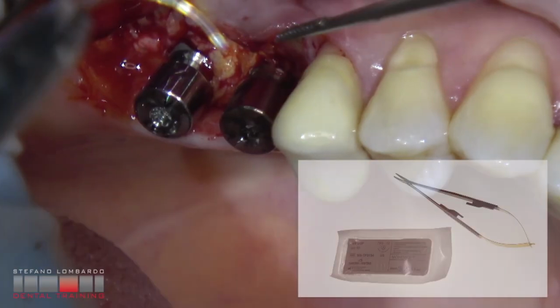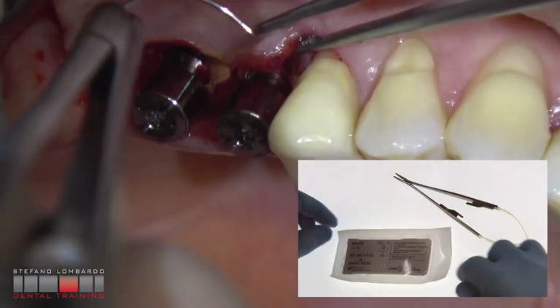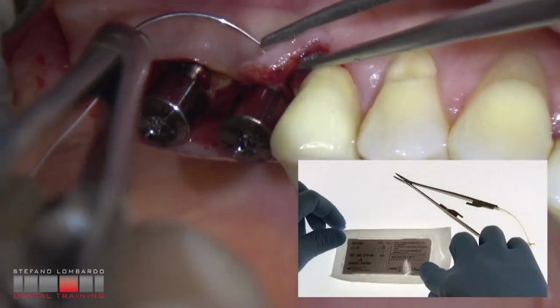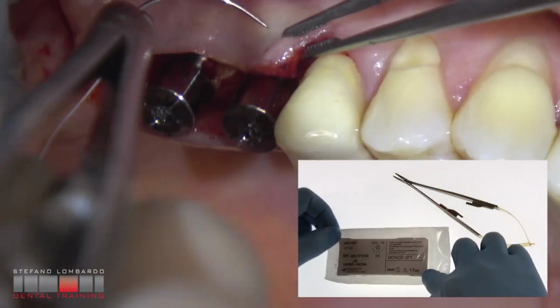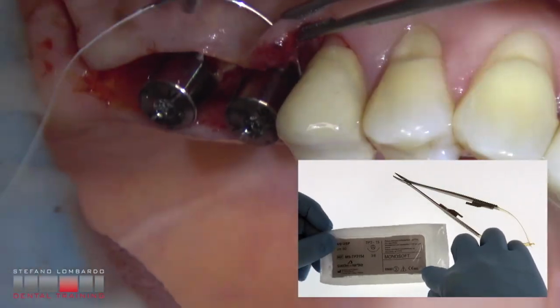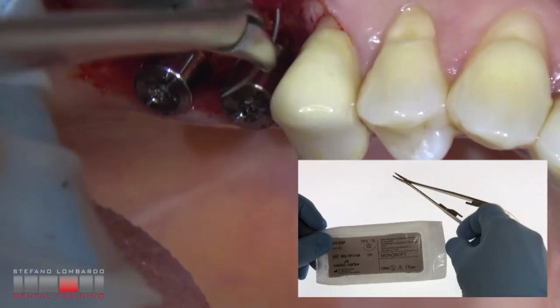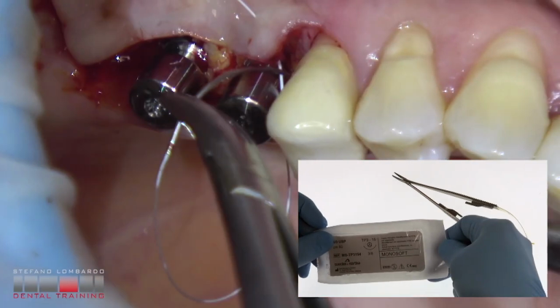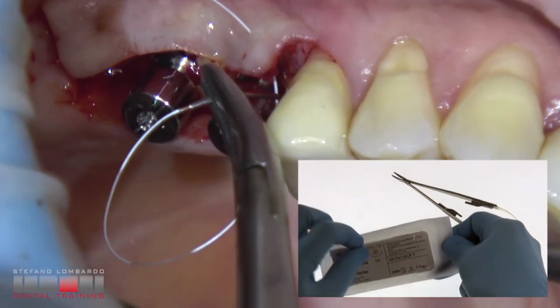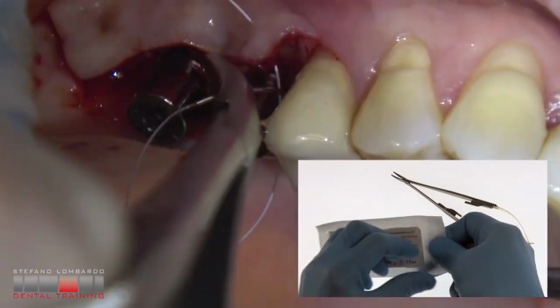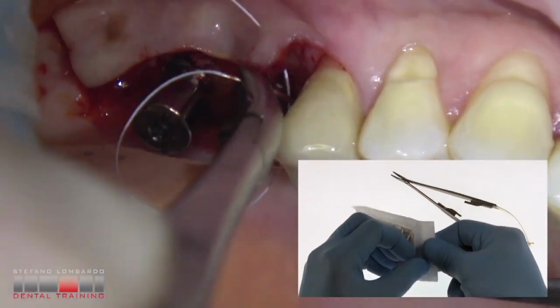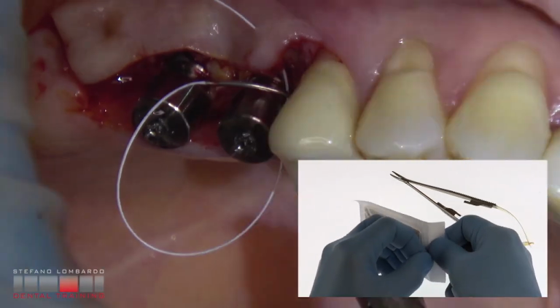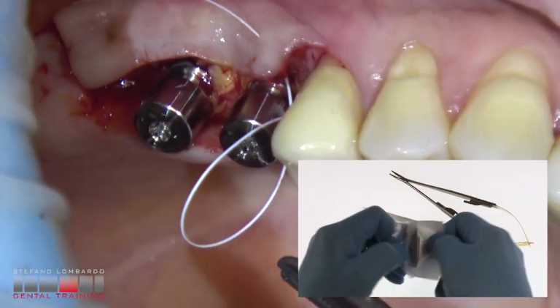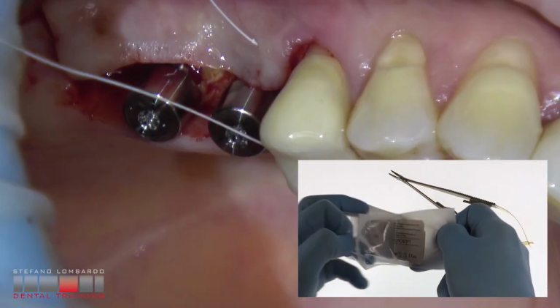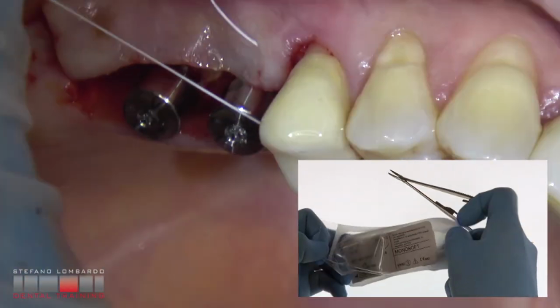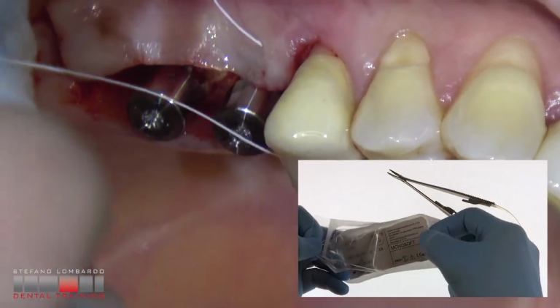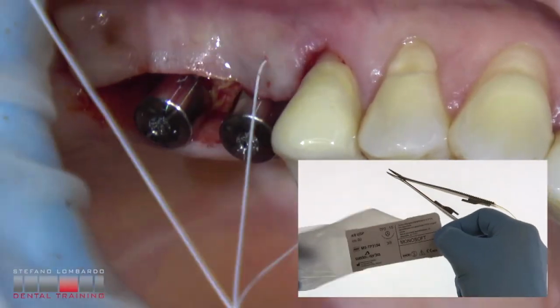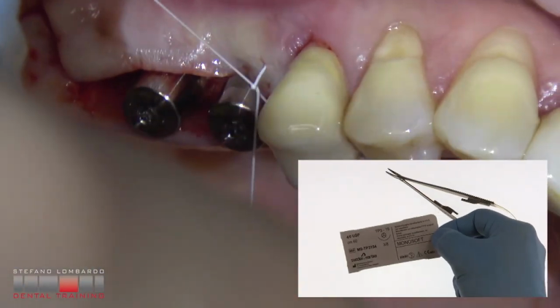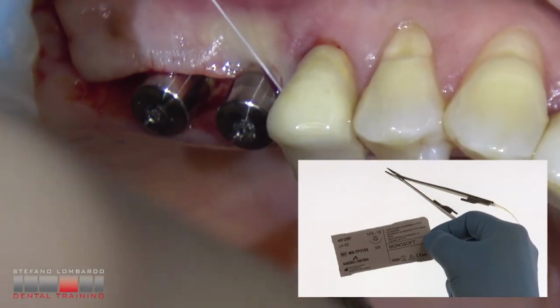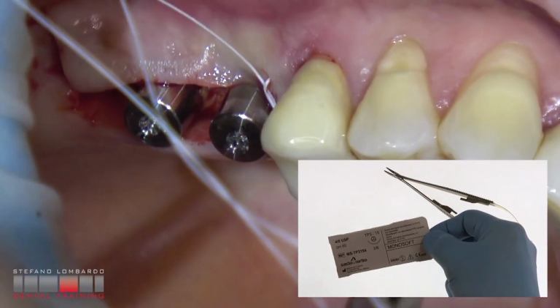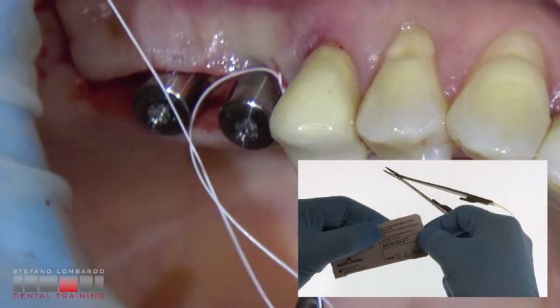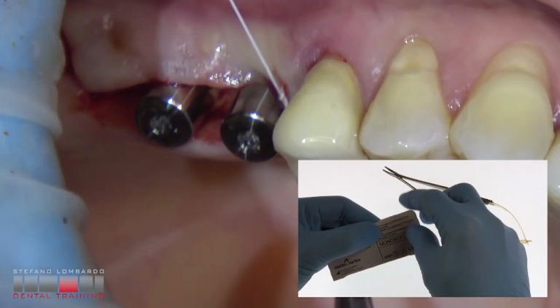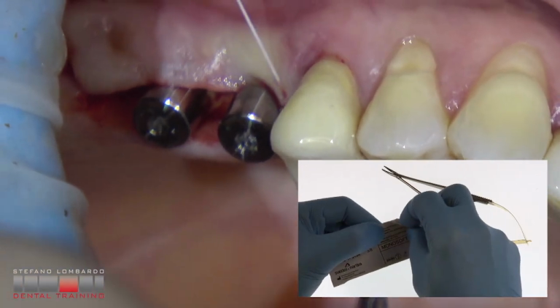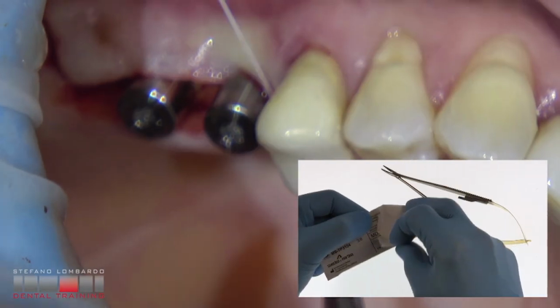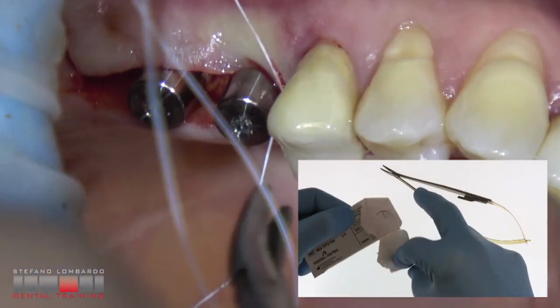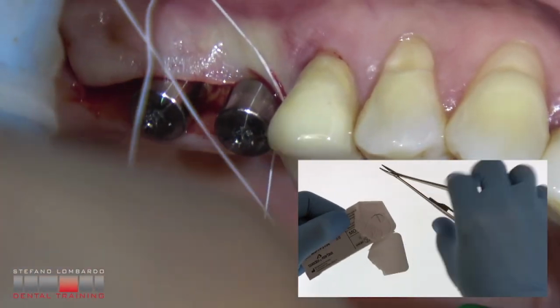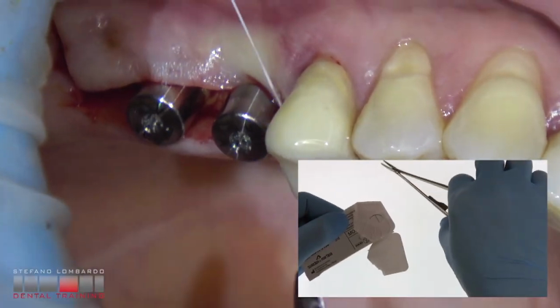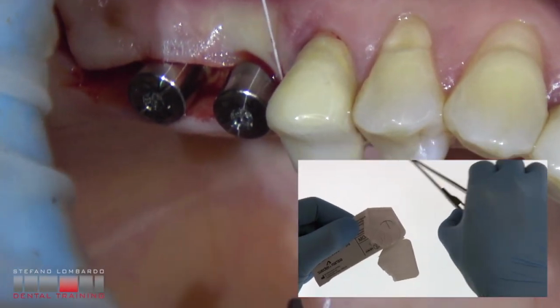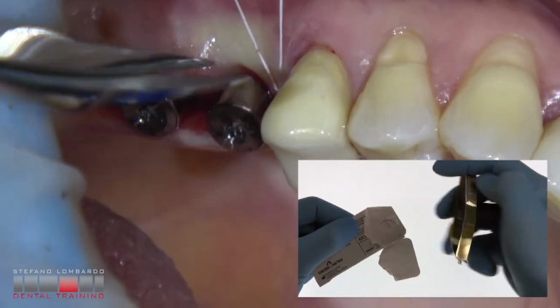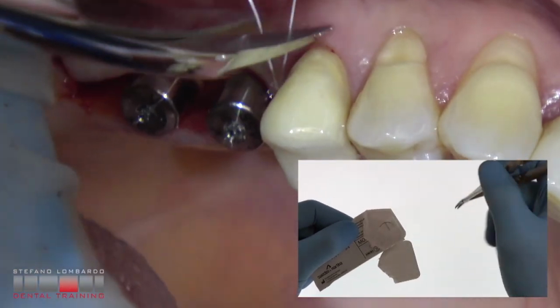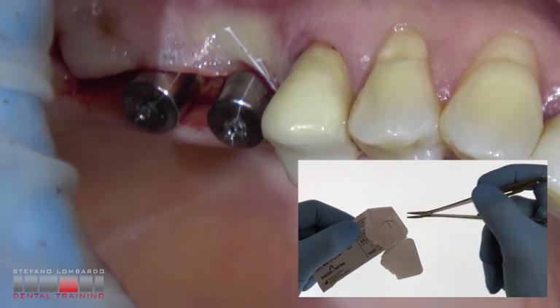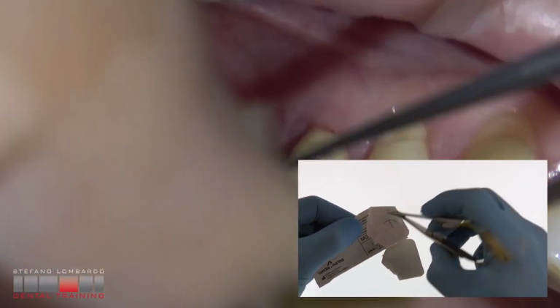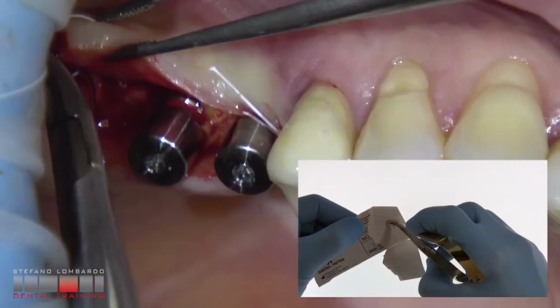Closure of the surgical flaps with the Sweden and Martina Monosoft surgical suture — monofilament non-absorbable PTFE 4.0.